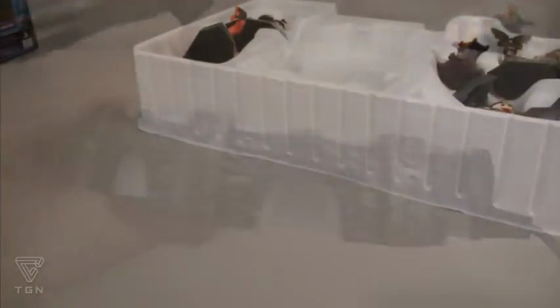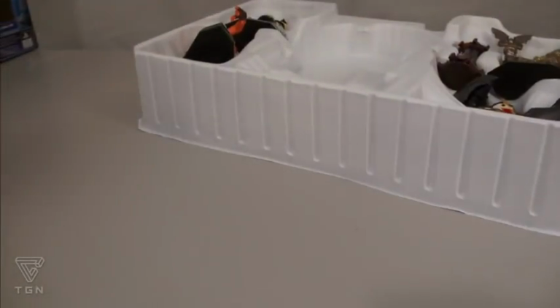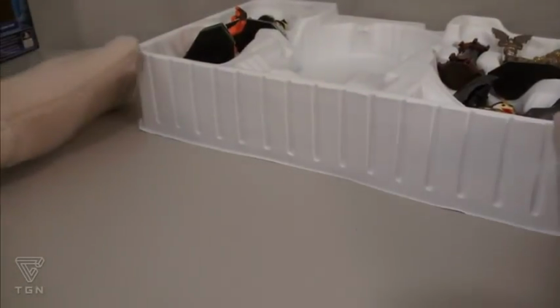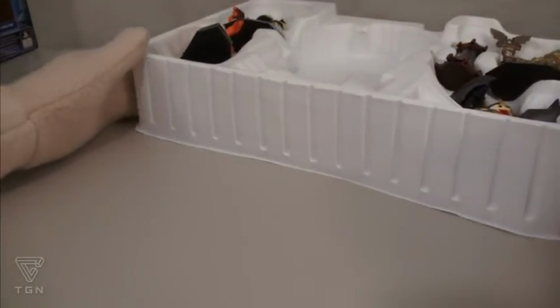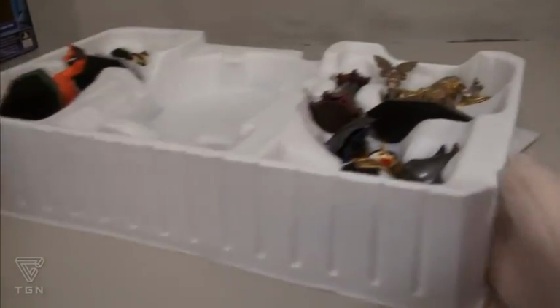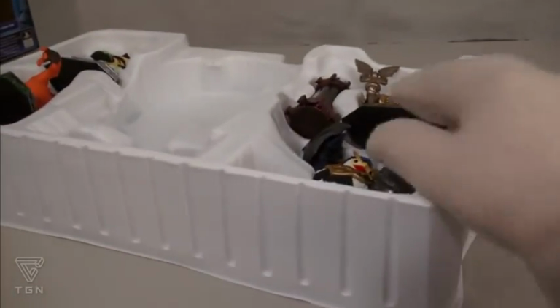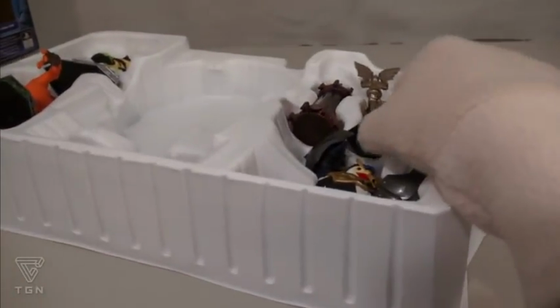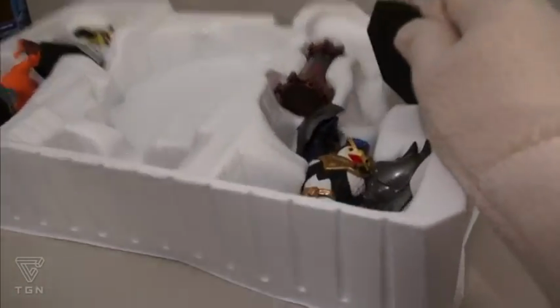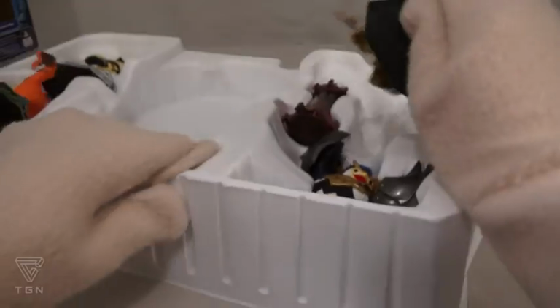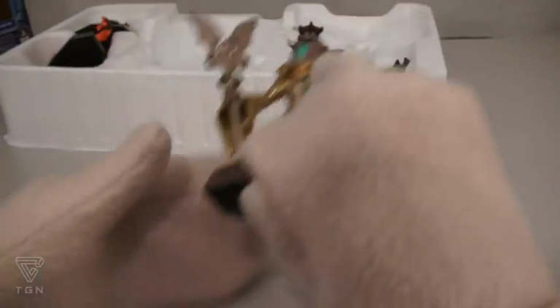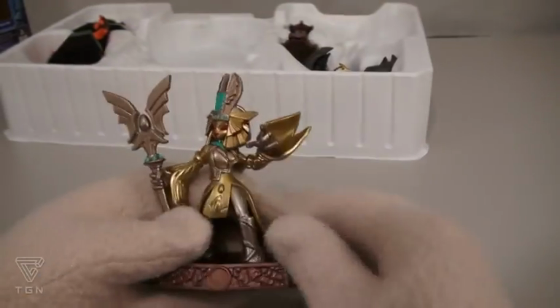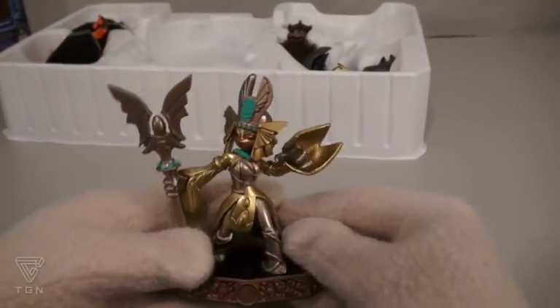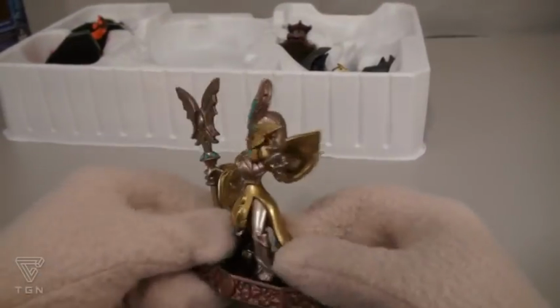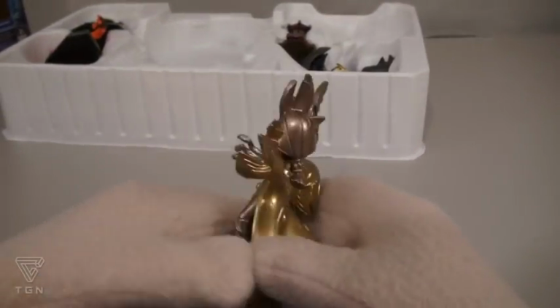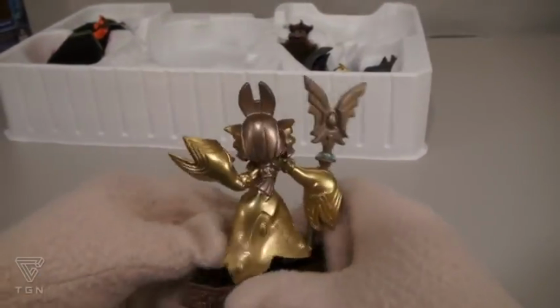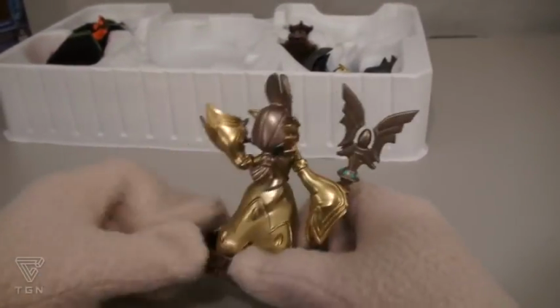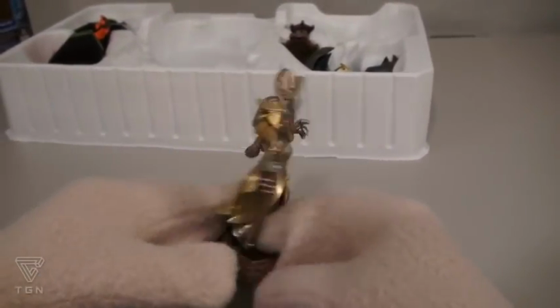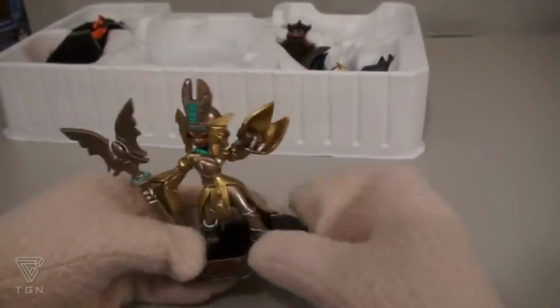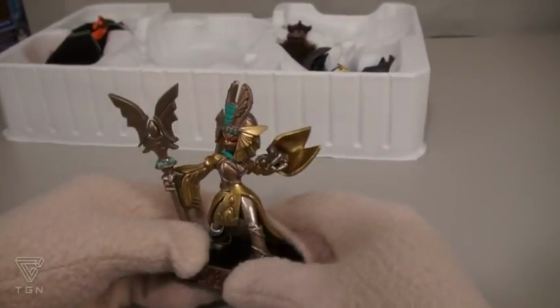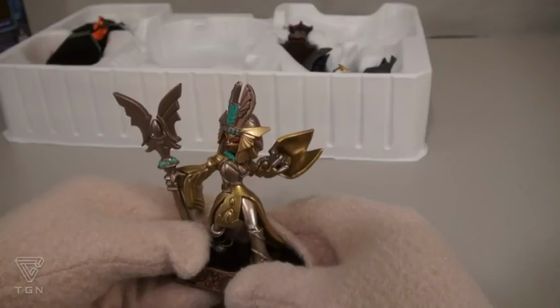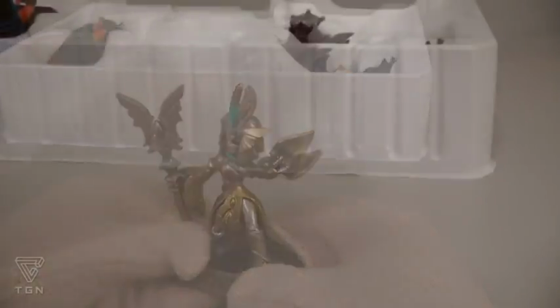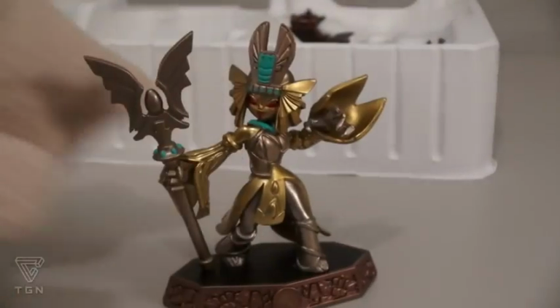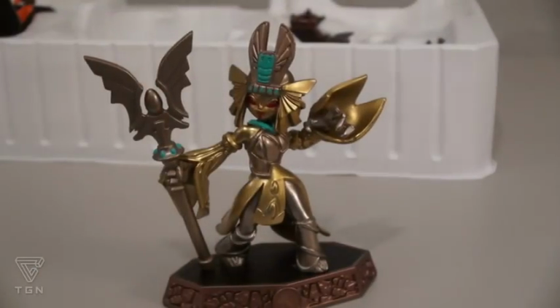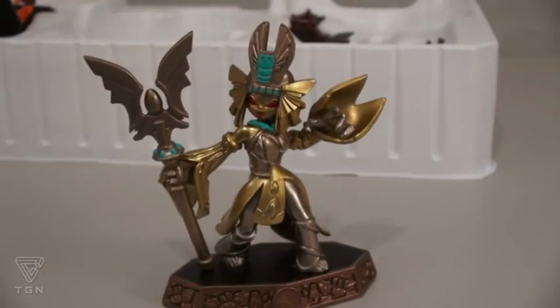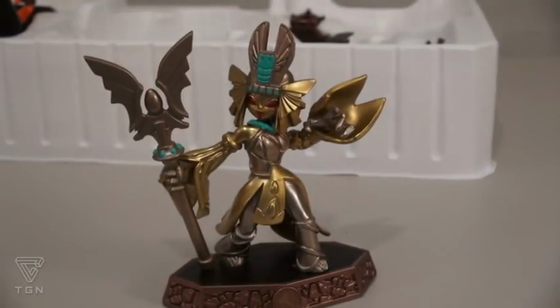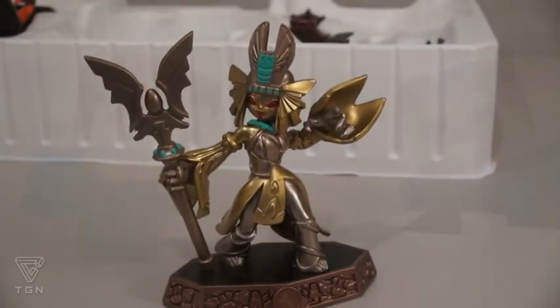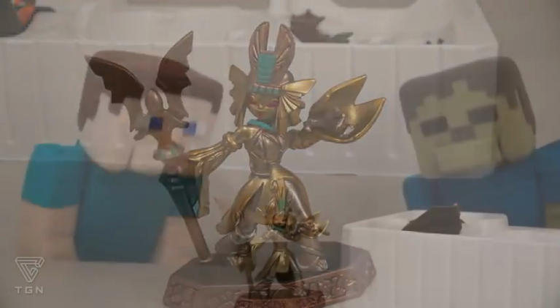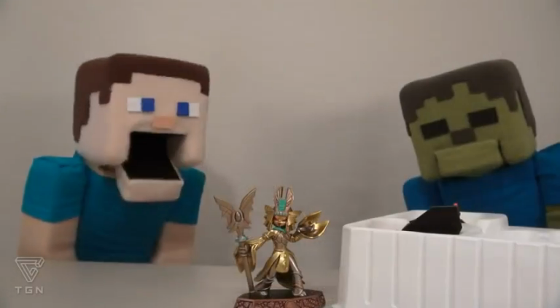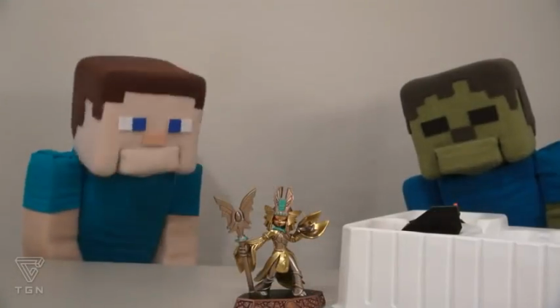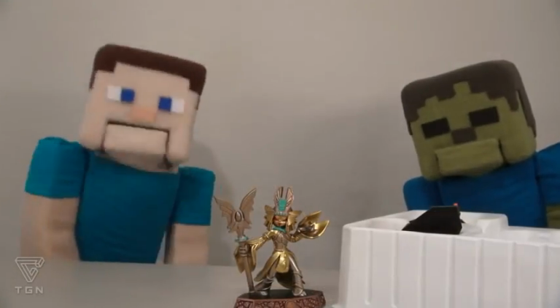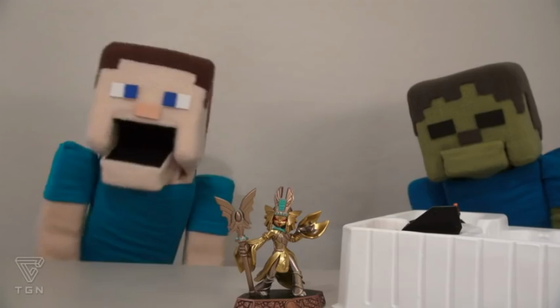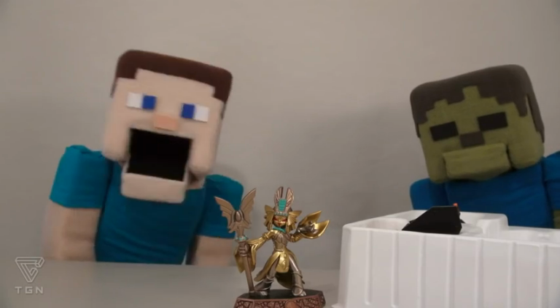But you can't play this game without the figures! The first one we get is the Golden Queen! She was a villain from the Skylanders game Trap Team, and now we get her in figure form! If she's the Golden Queen, I wonder if there's room for a Golden King!